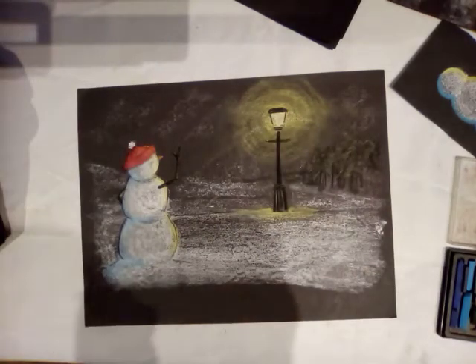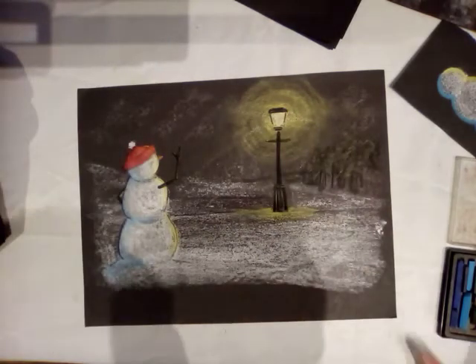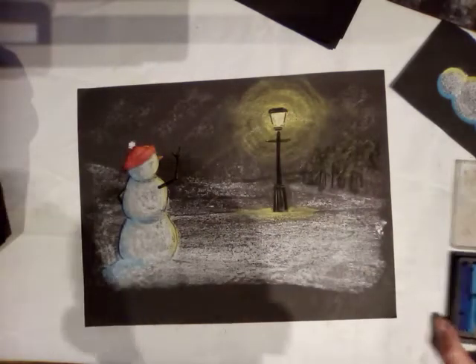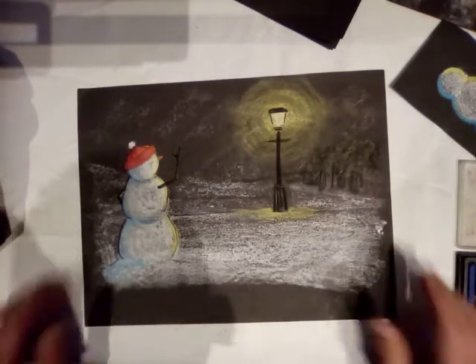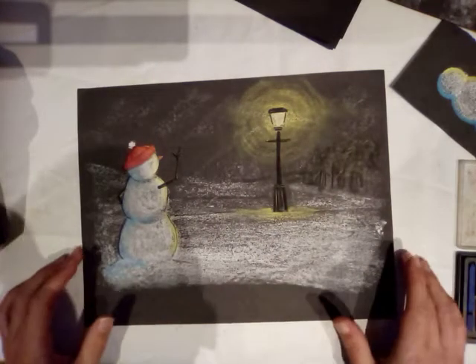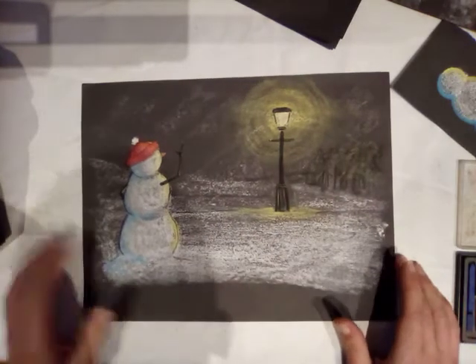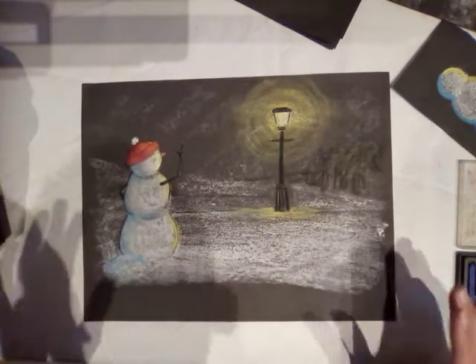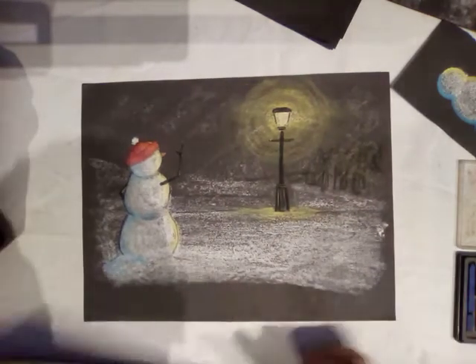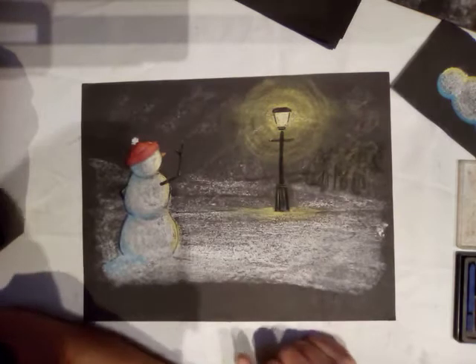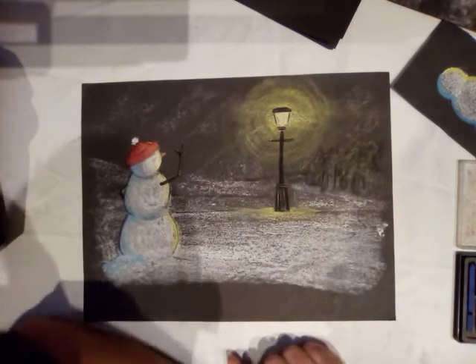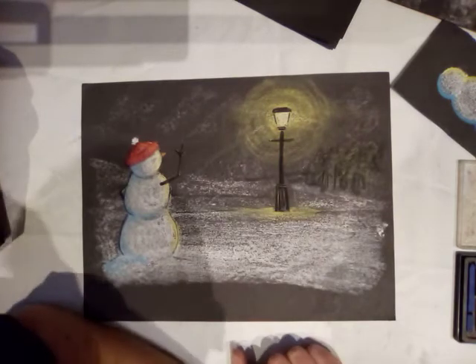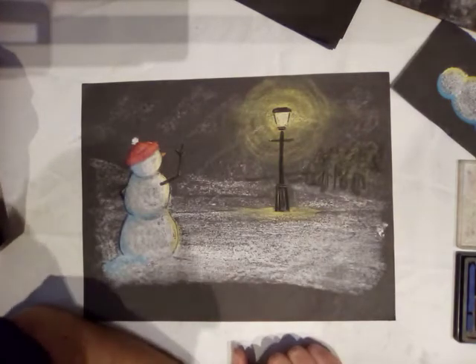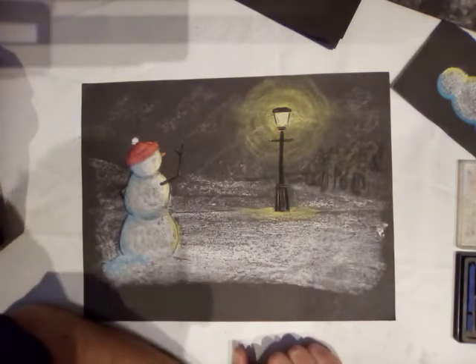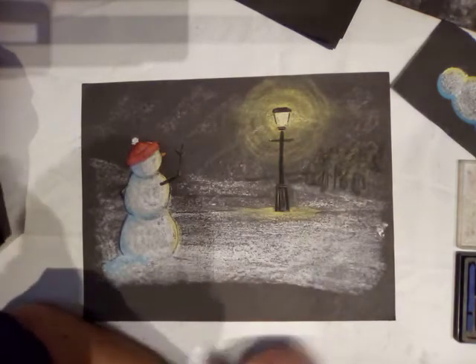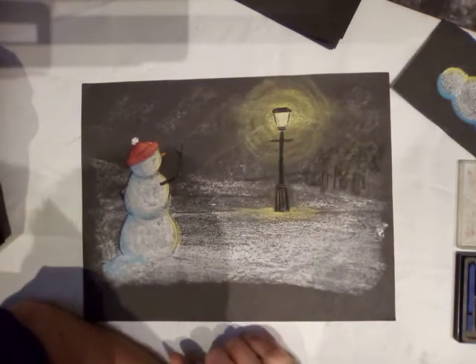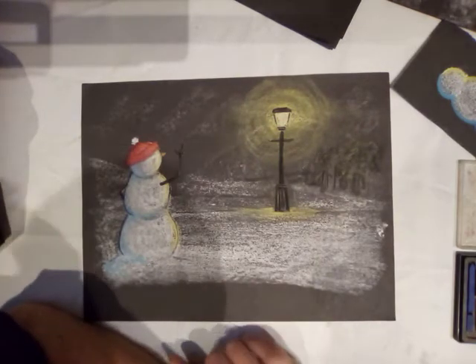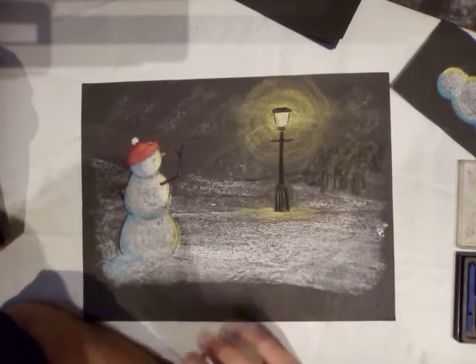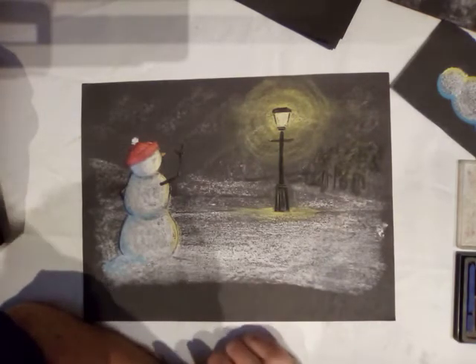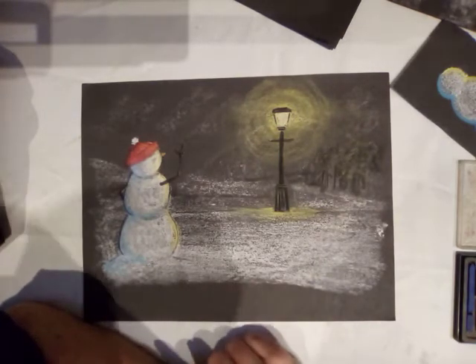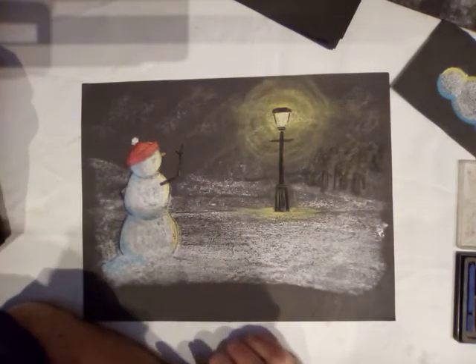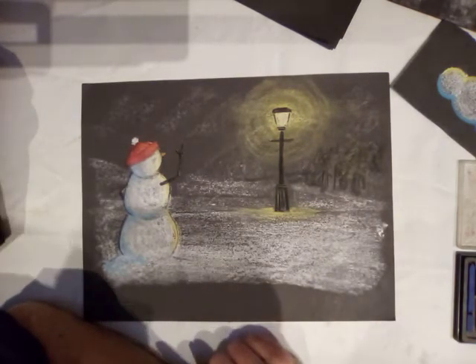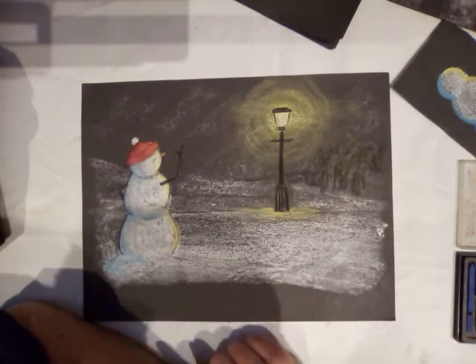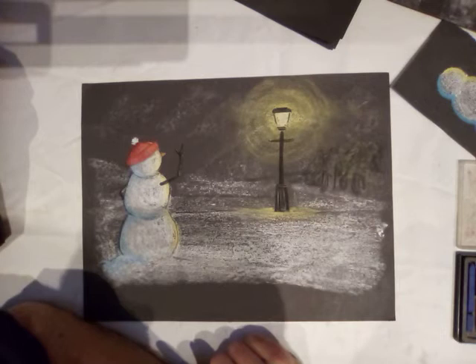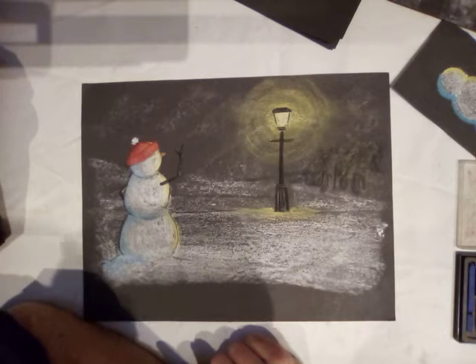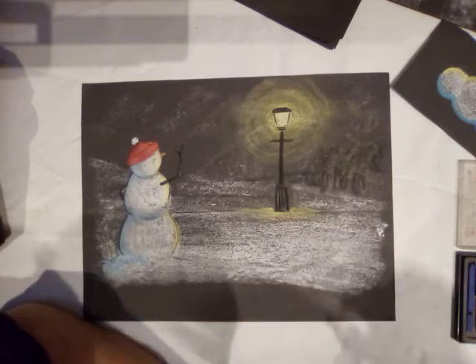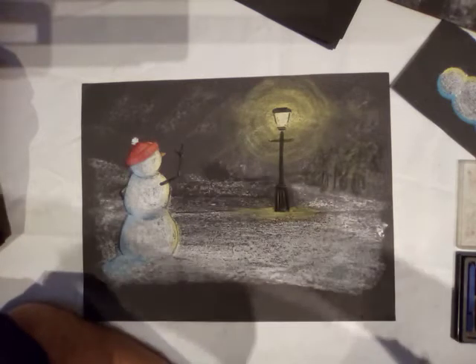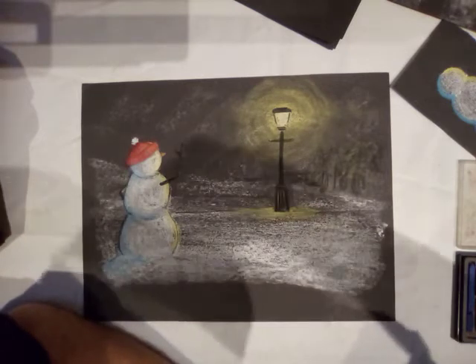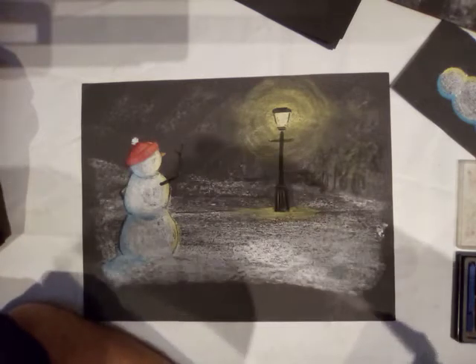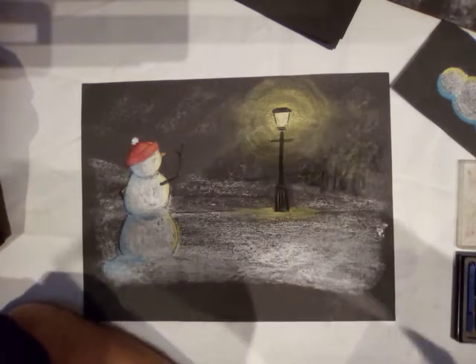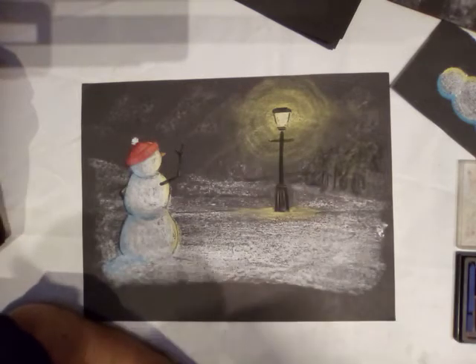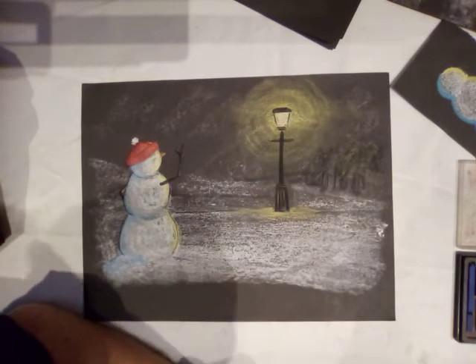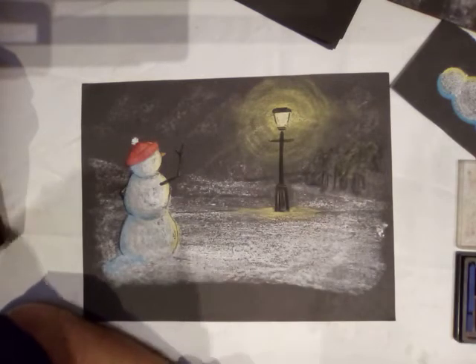Today's piece of artwork is going to be a nice Christmassy one and it's surprisingly simple — you only need a few colors. I'm working with pastels, chalks, and charcoal. You can just use pastels if you've got colored chalks; they'll work just as well.